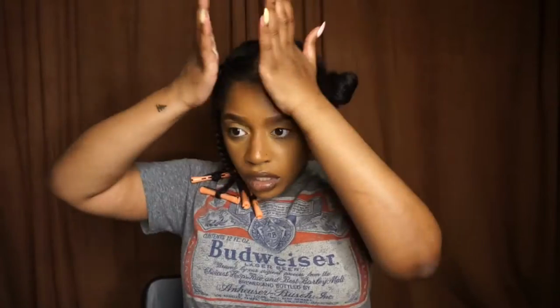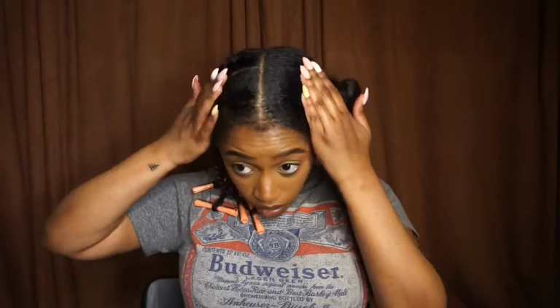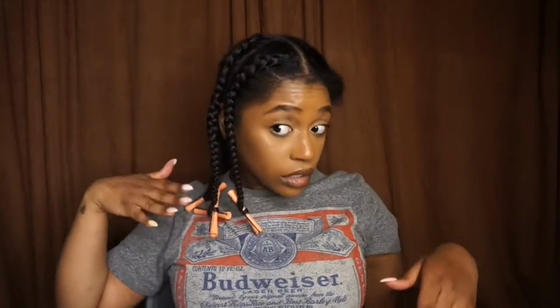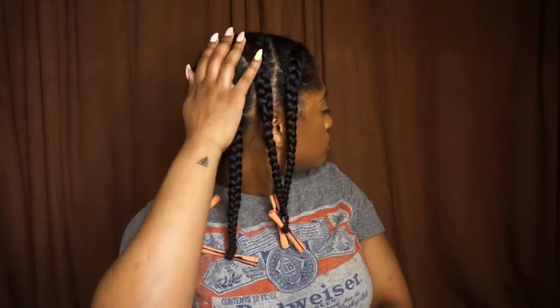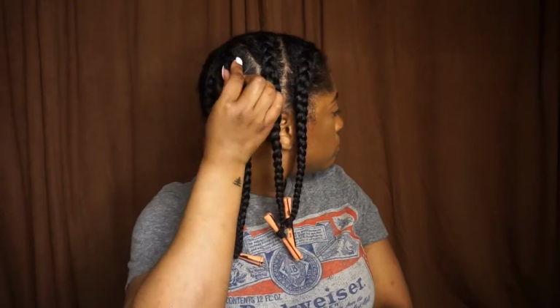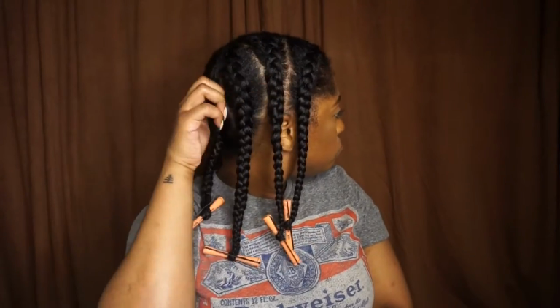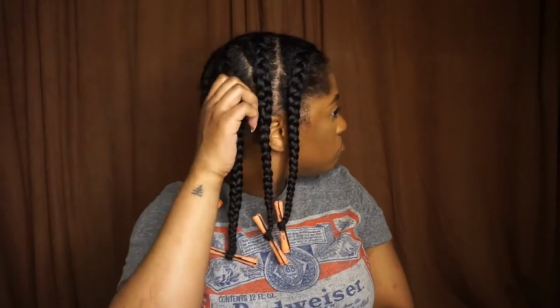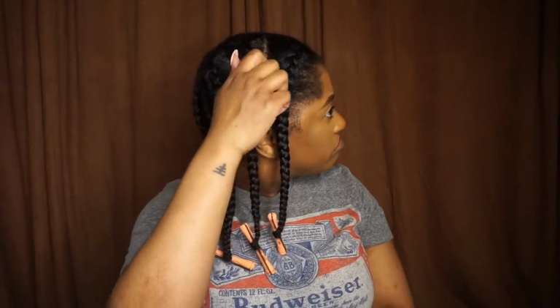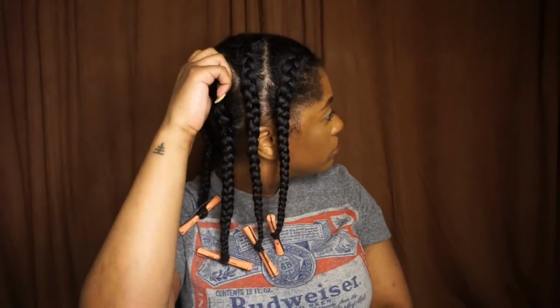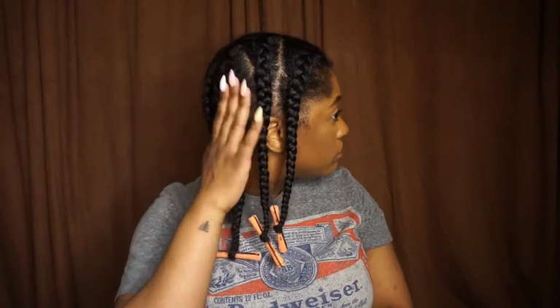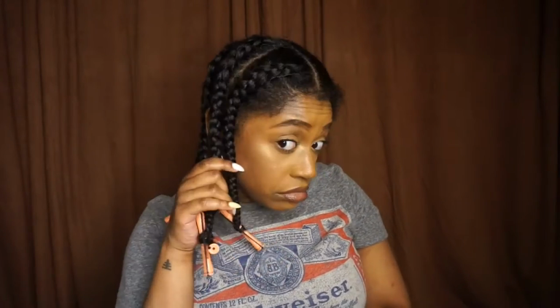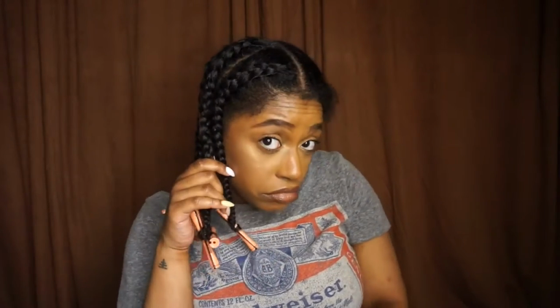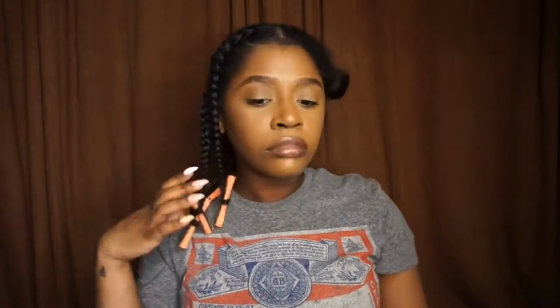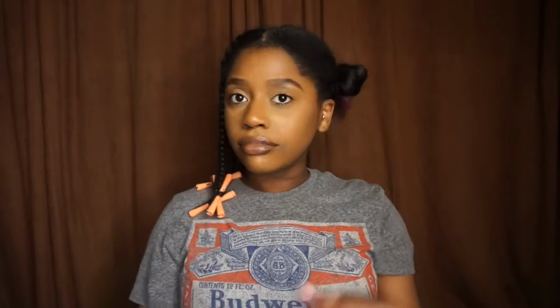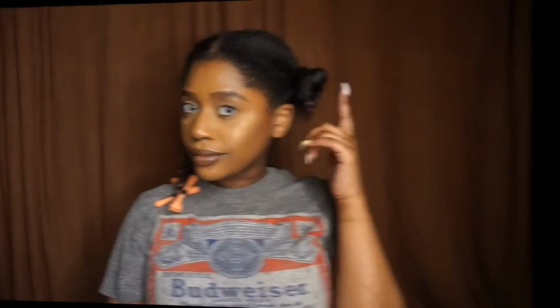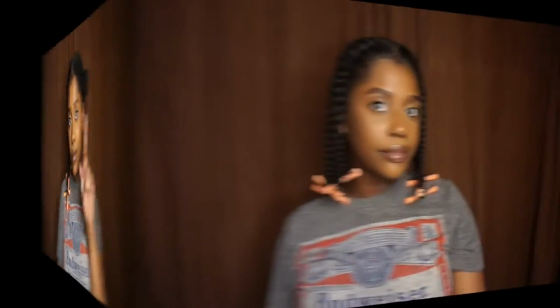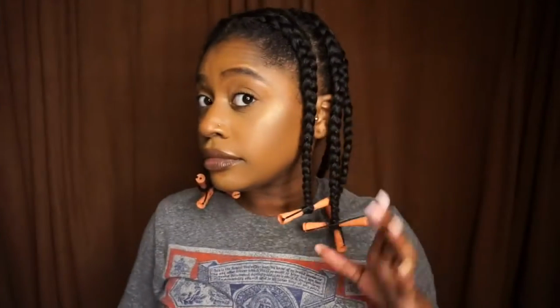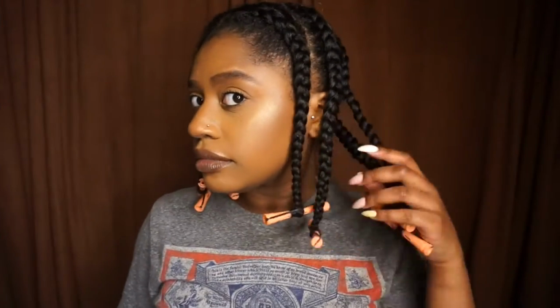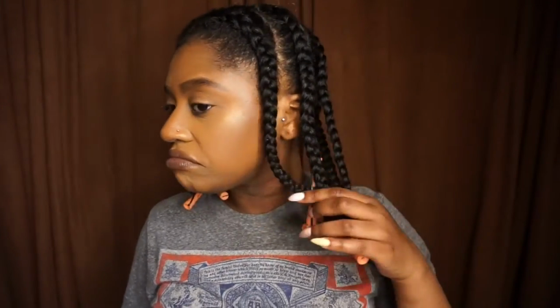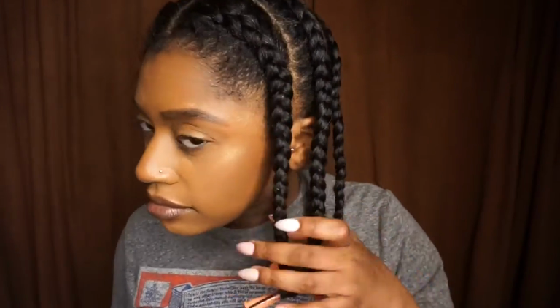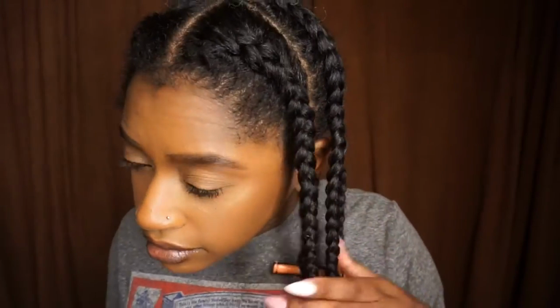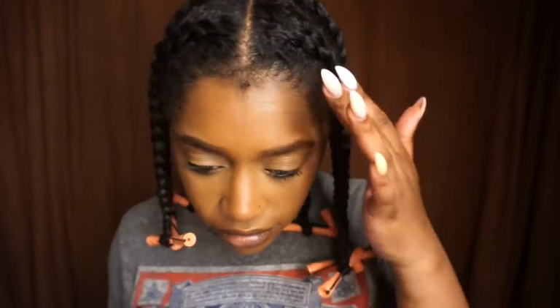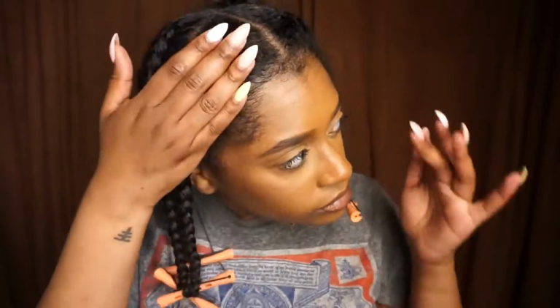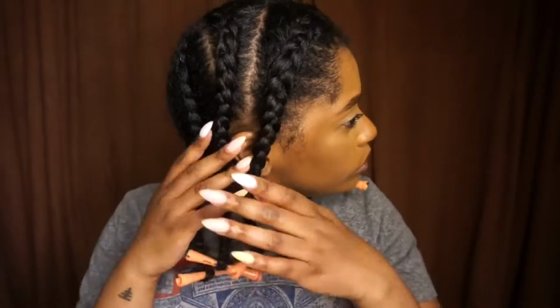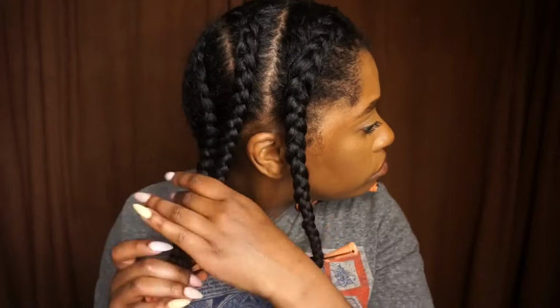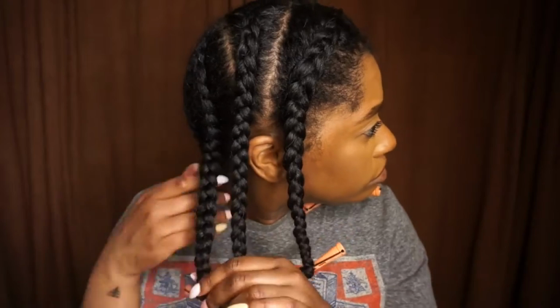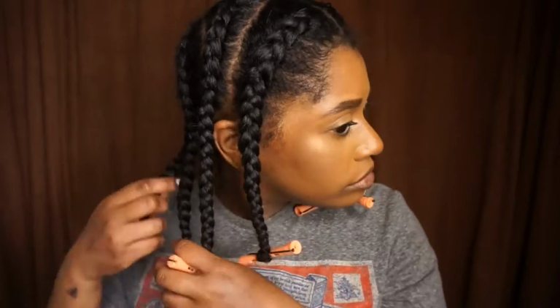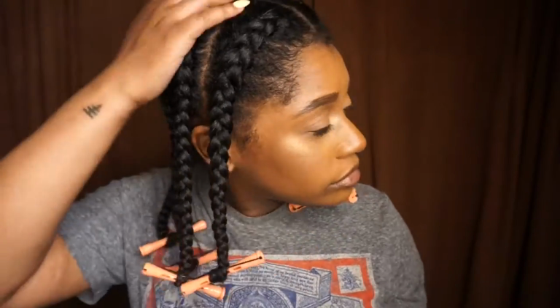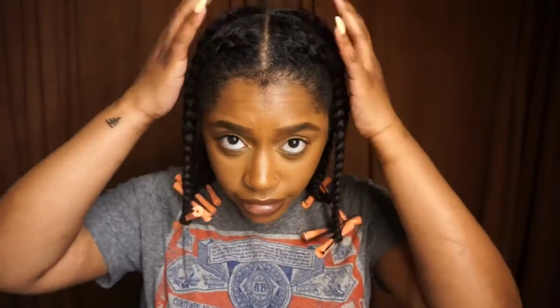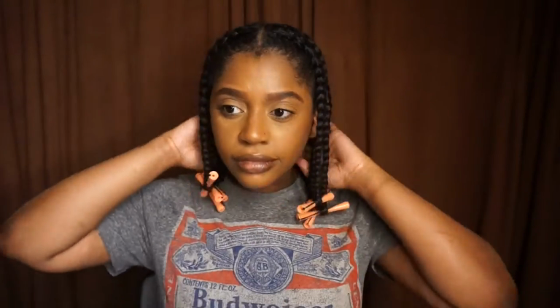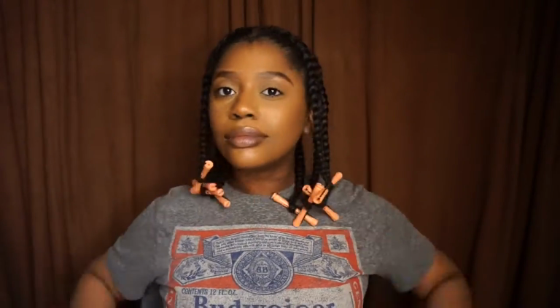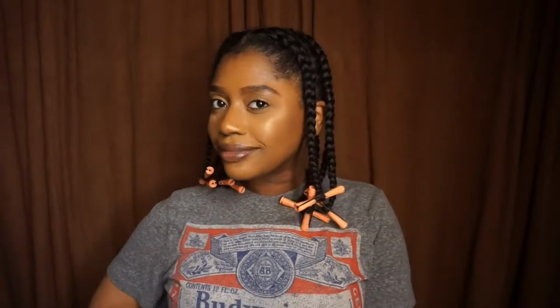This is what the first side looks like, so I'm going to go ahead and do the other side off camera. My hair is nice and smooth, shiny, and done.